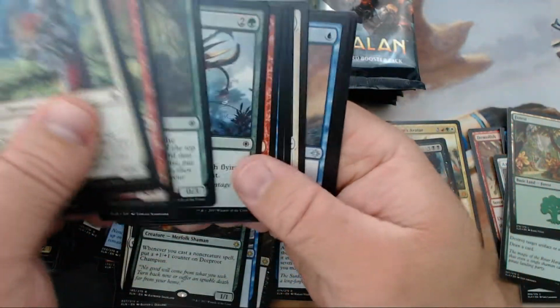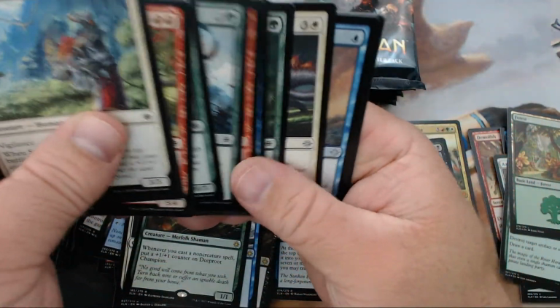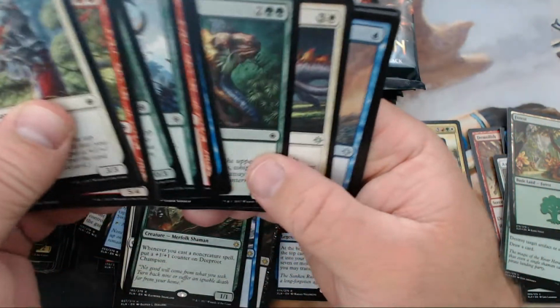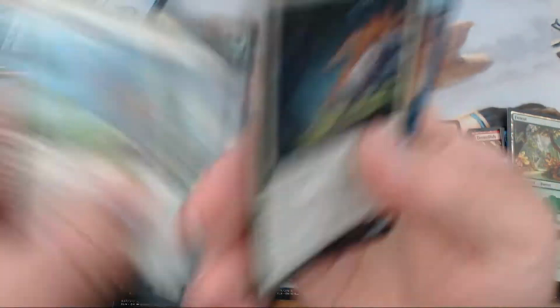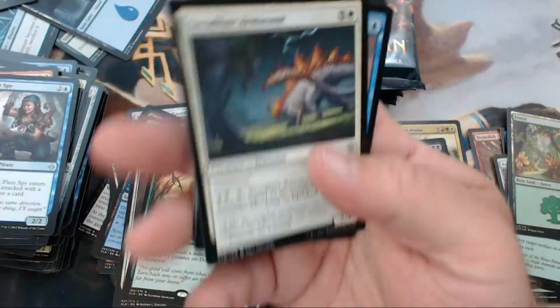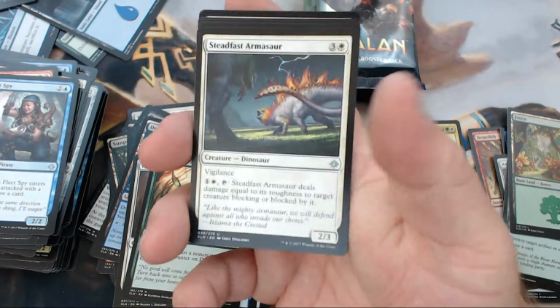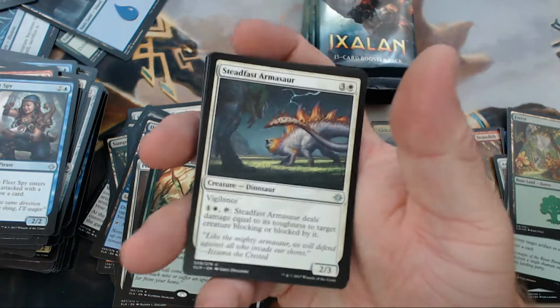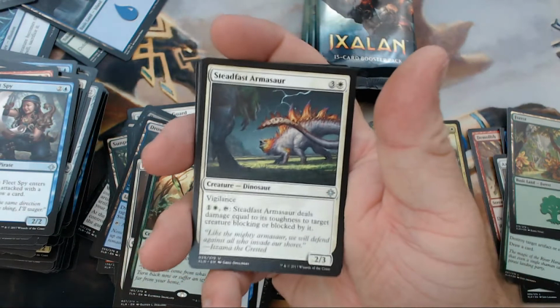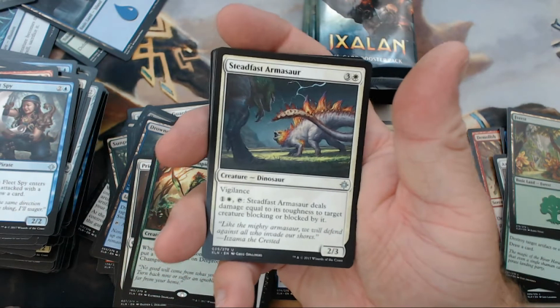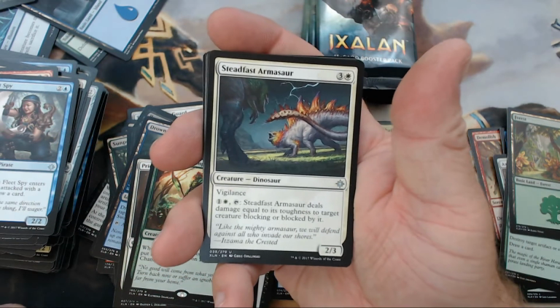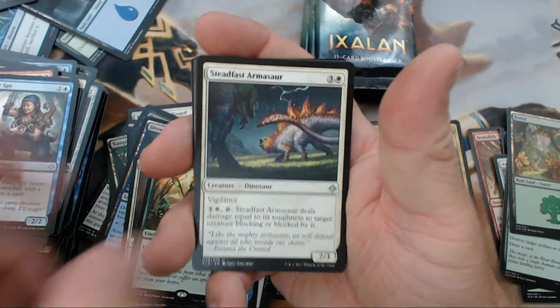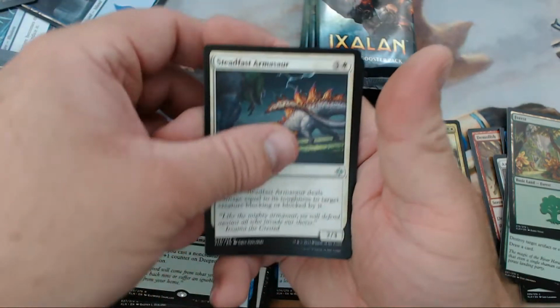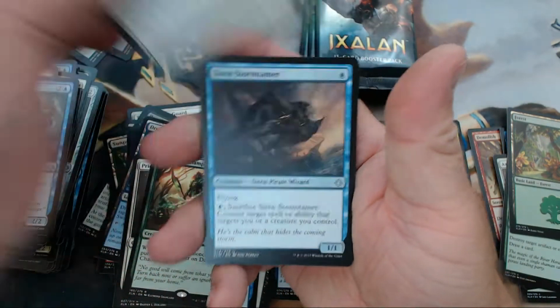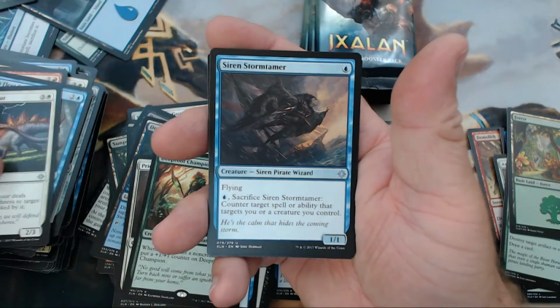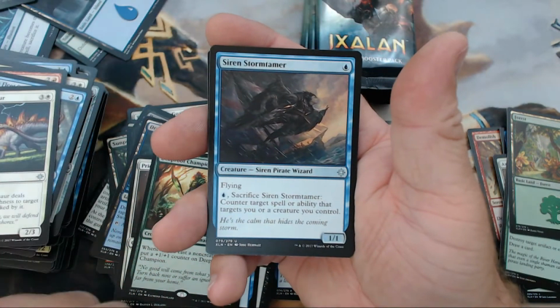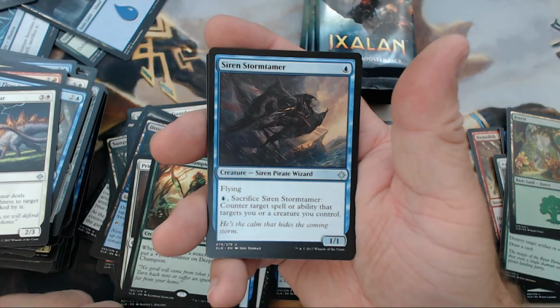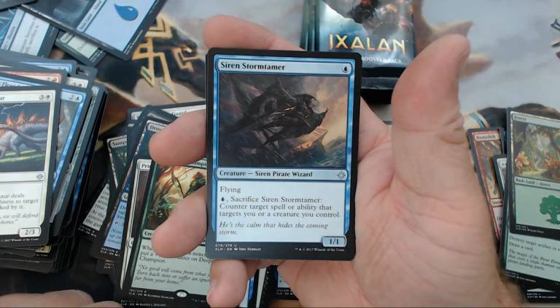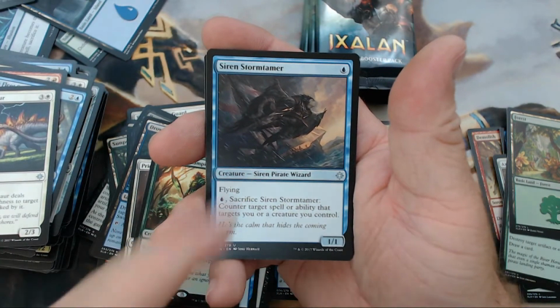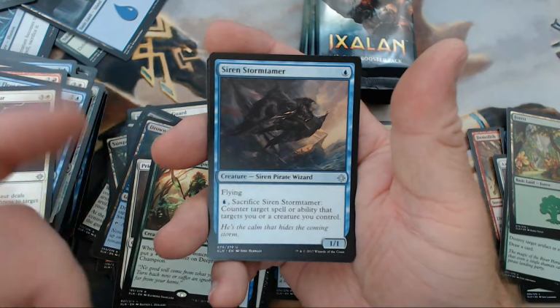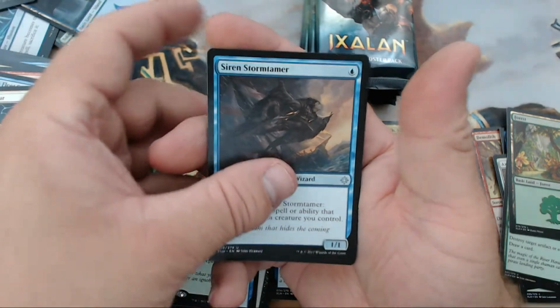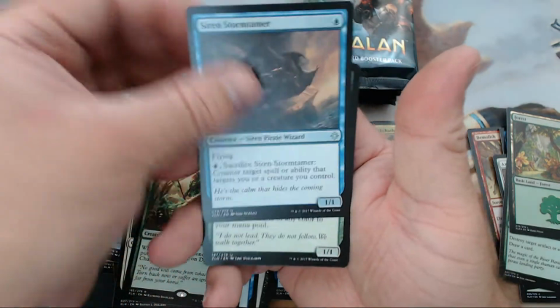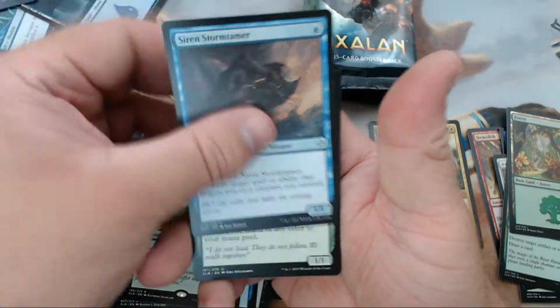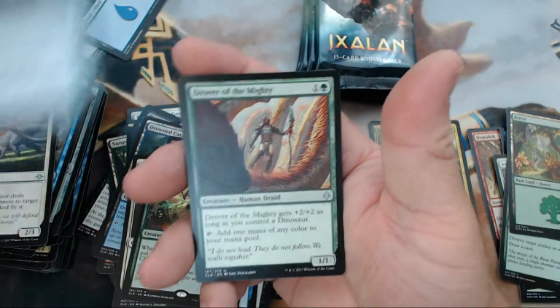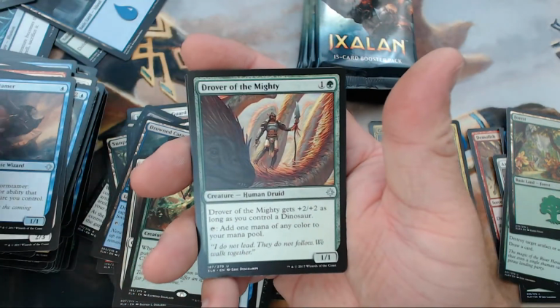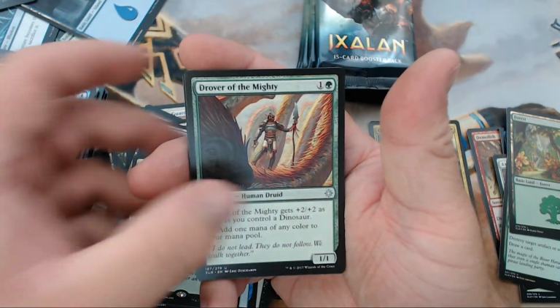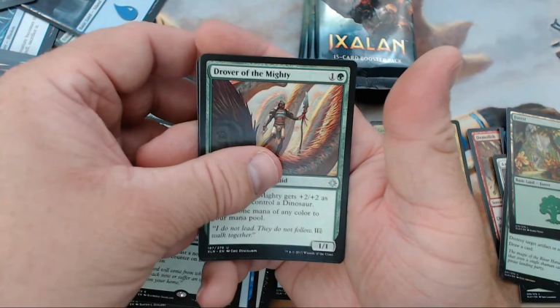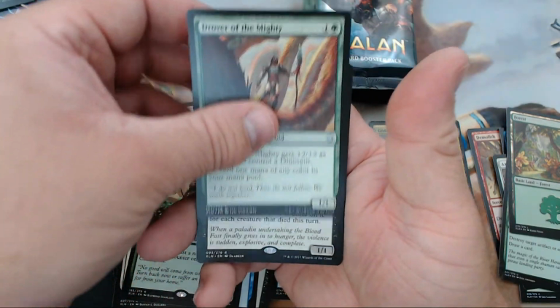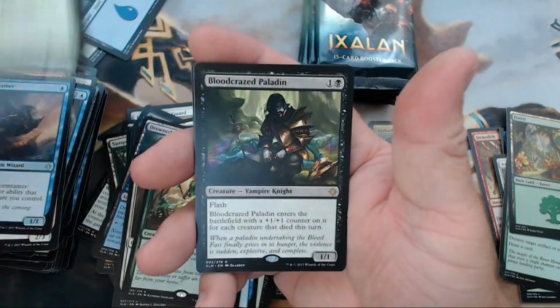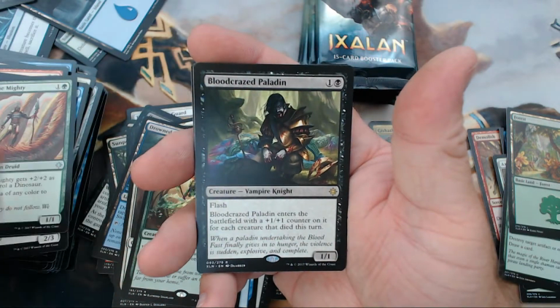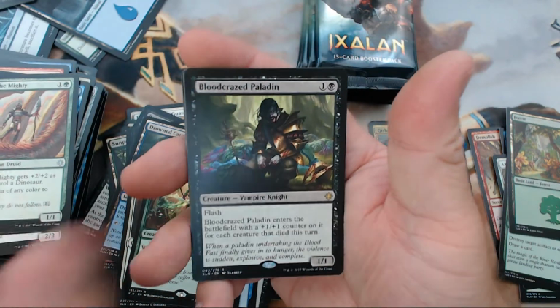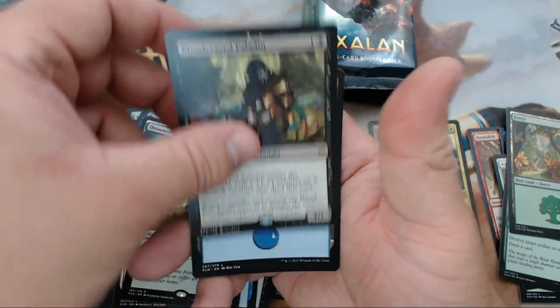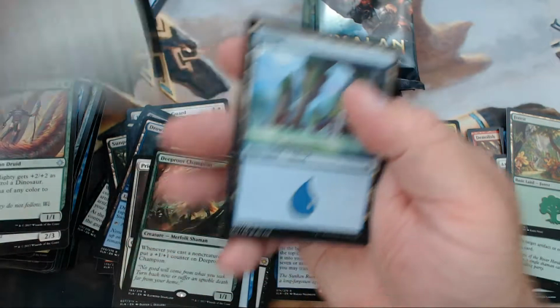All right, we have Steadfast Armigor, Siren Stormtamer — that's not a bad card — Drover of the Mighty, and our rare is Bloodcrazed Paladin.